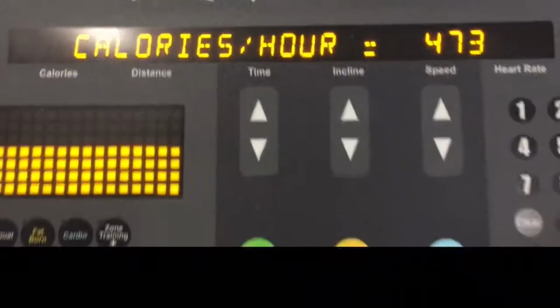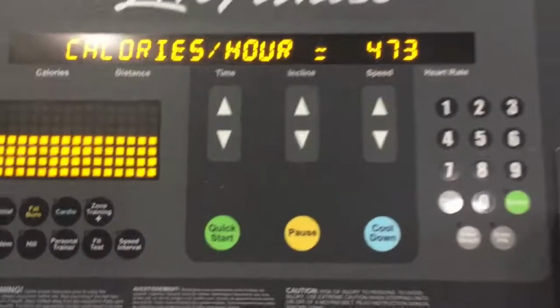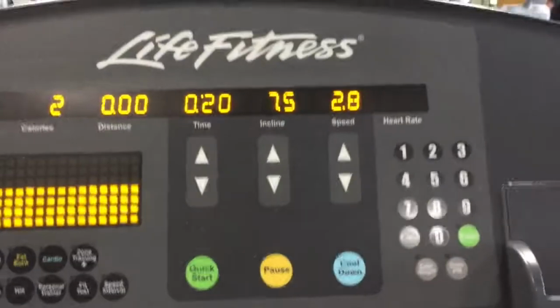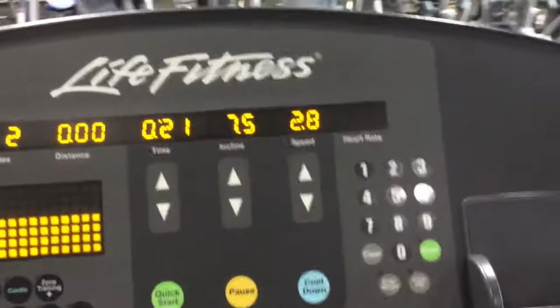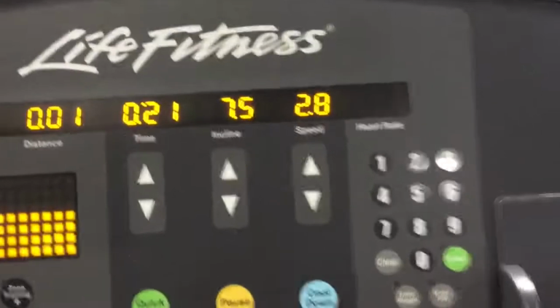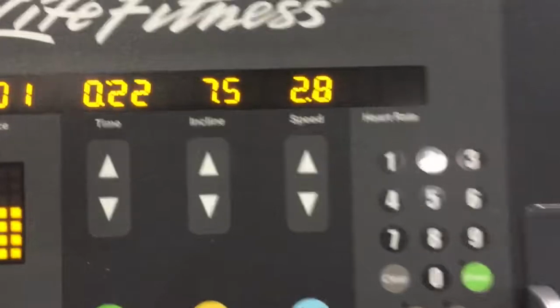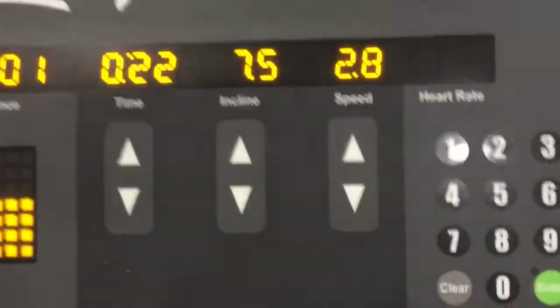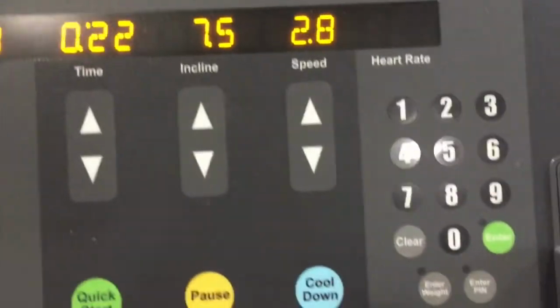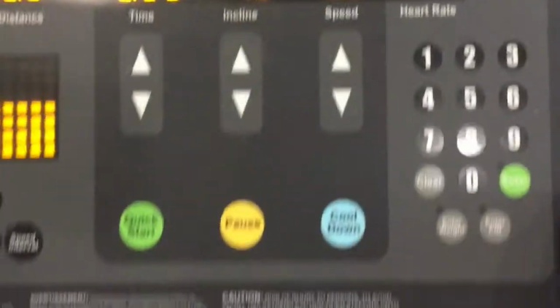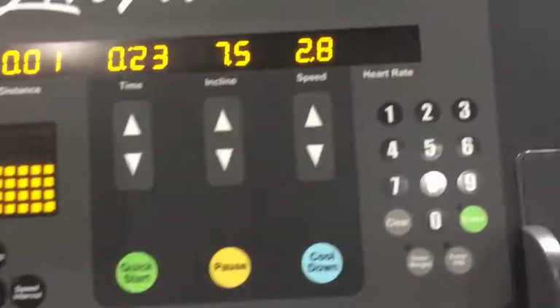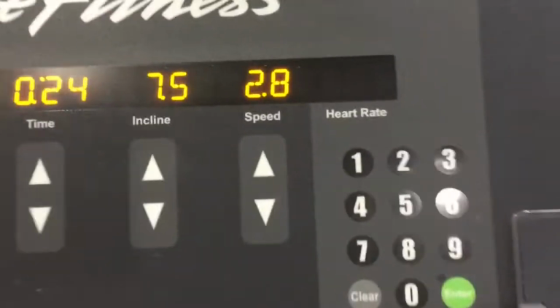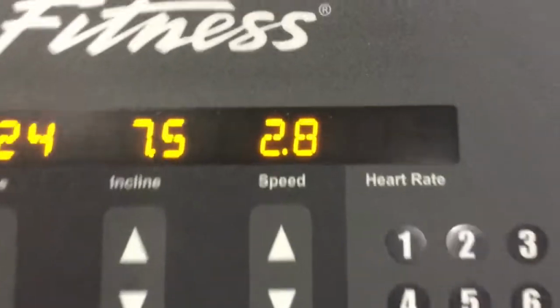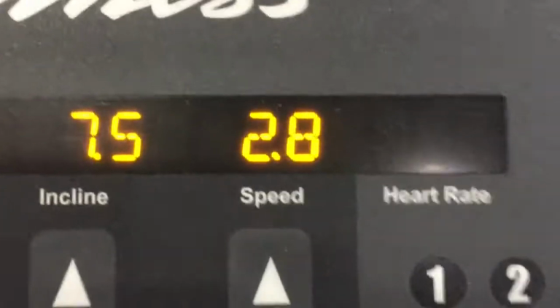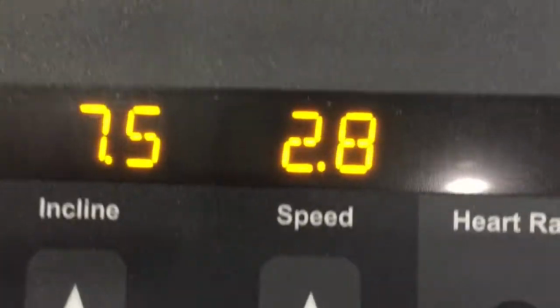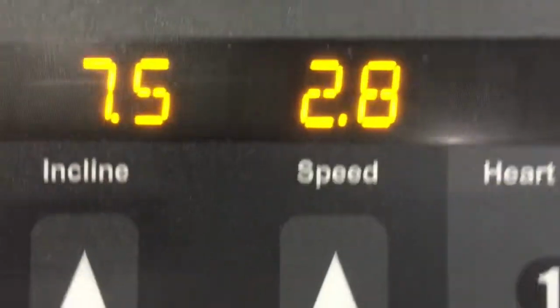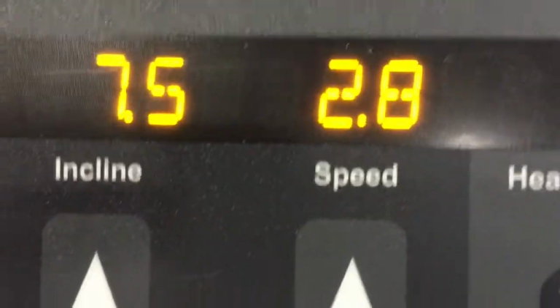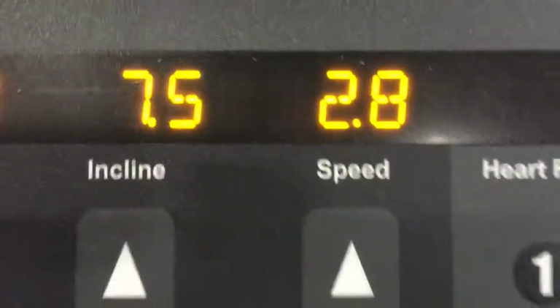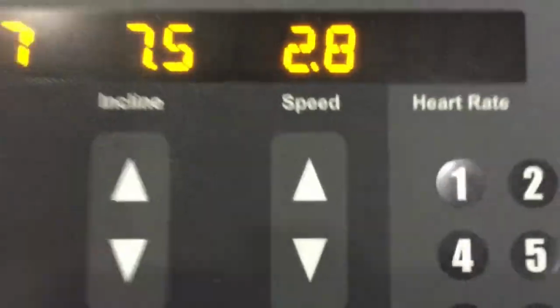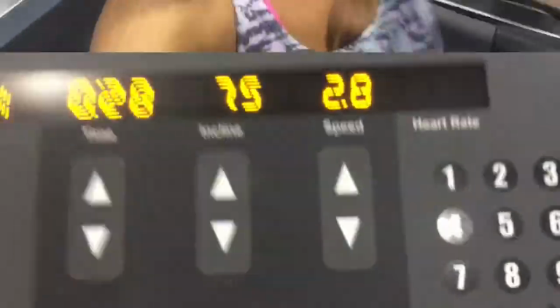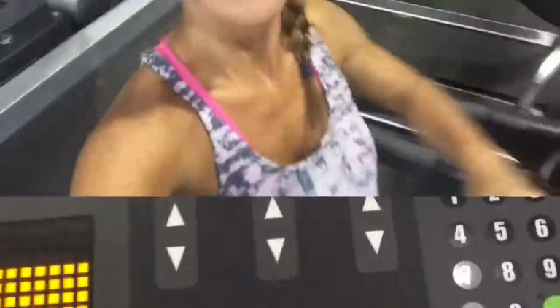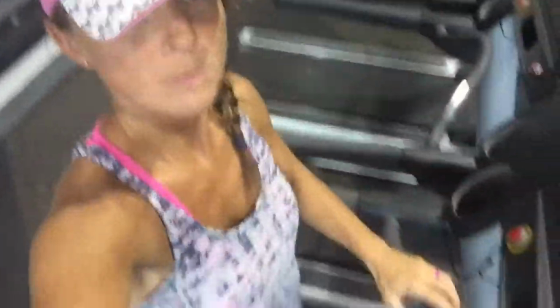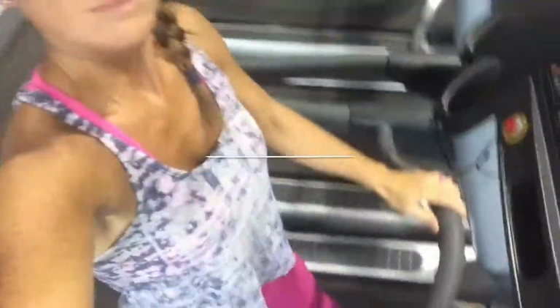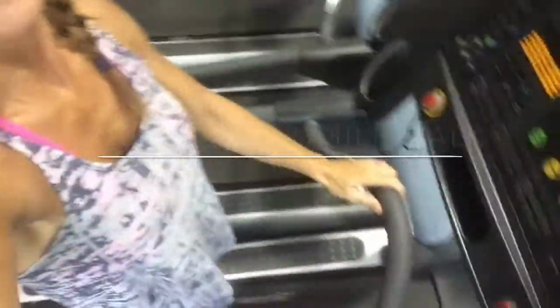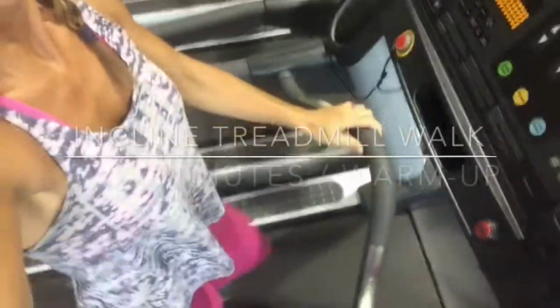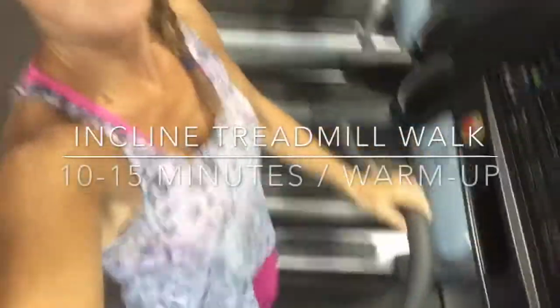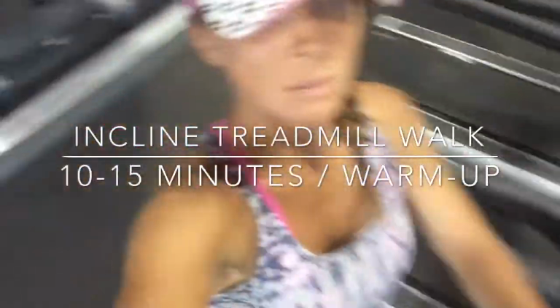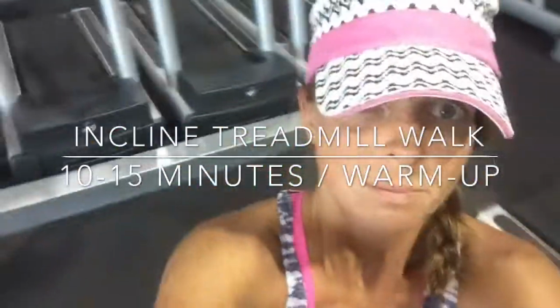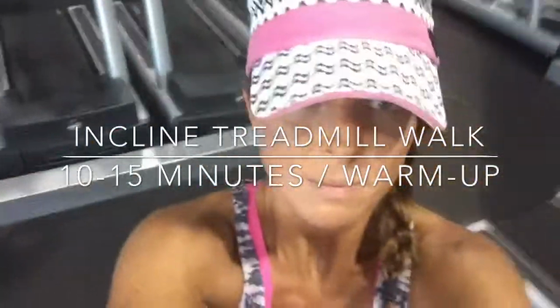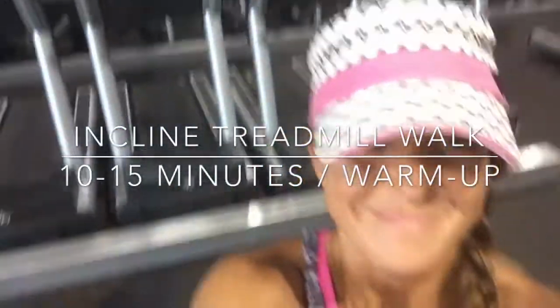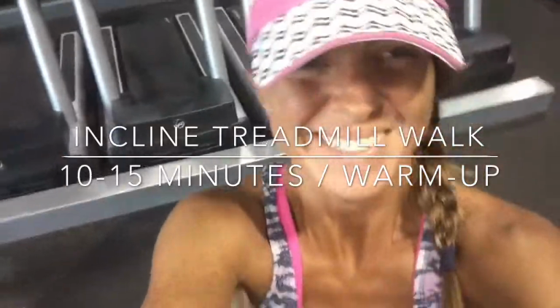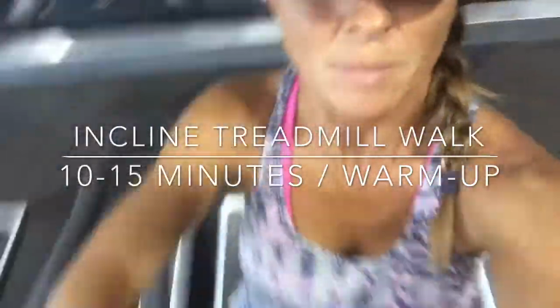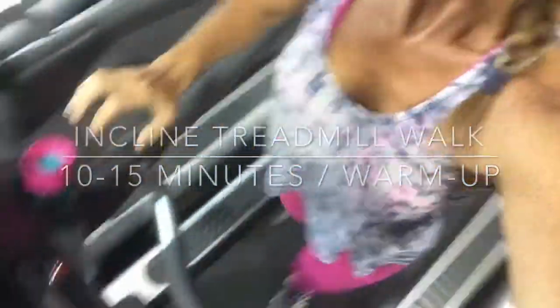What's up guys? So here we are at the gym. I'm going to go ahead and get on the treadmill, set the incline at 7.5 and the speed at 2.8. From there I'm just going to walk for about 10 to 15 minutes just to get a good warm up.